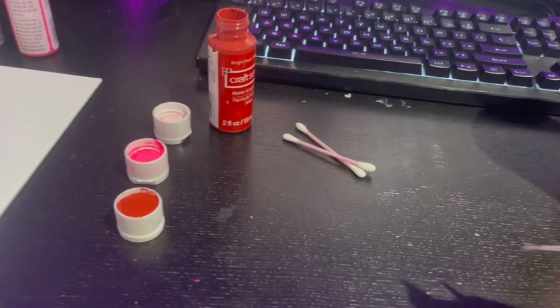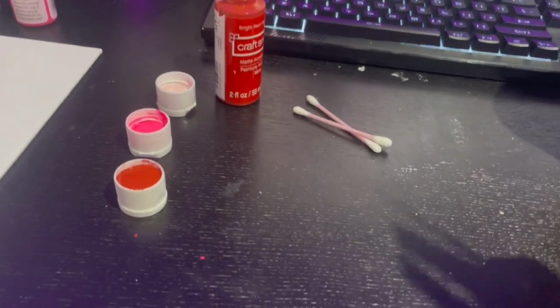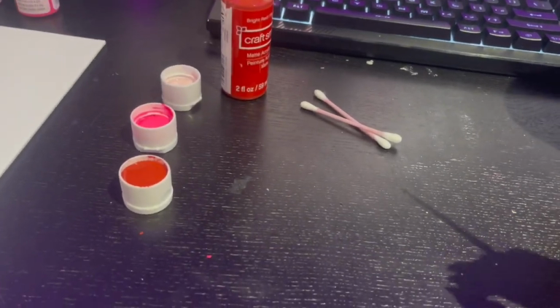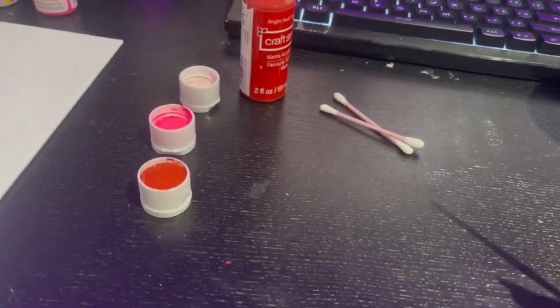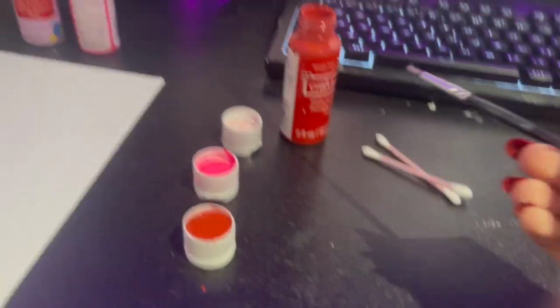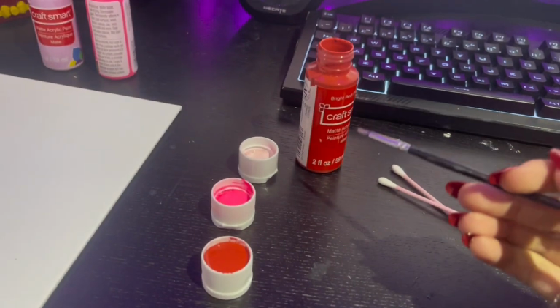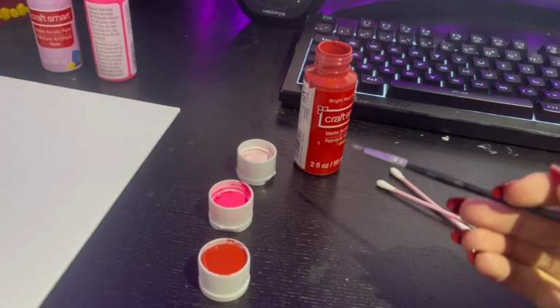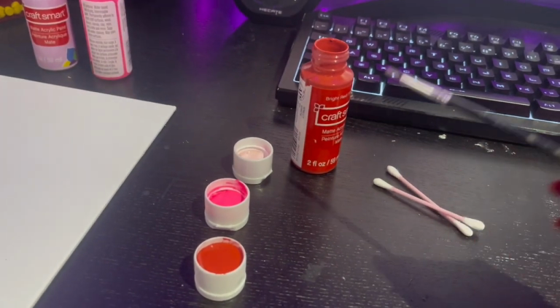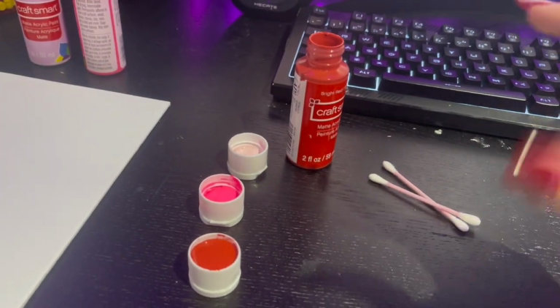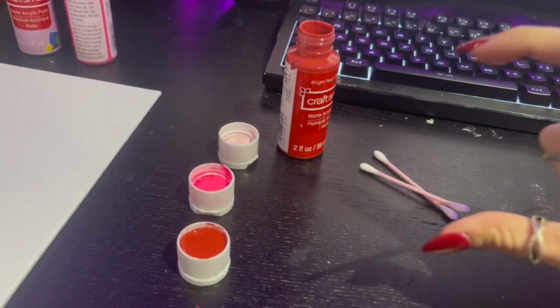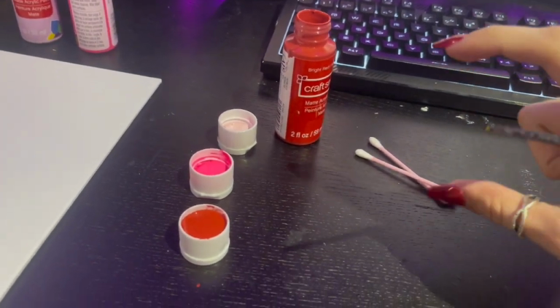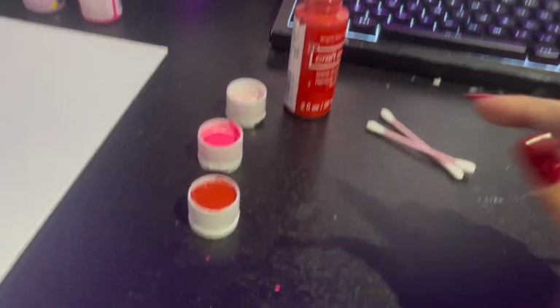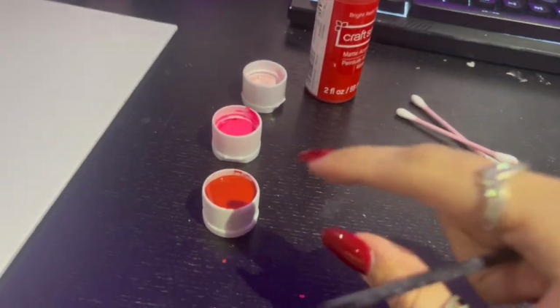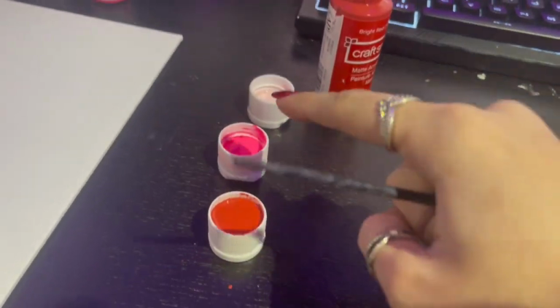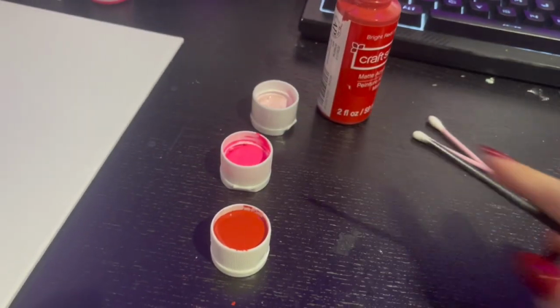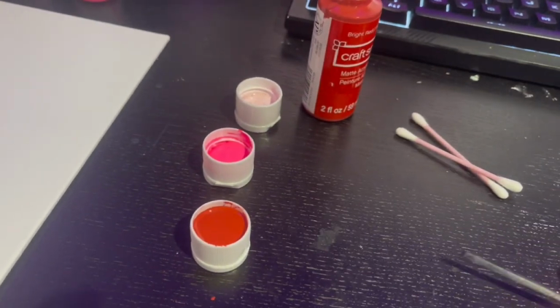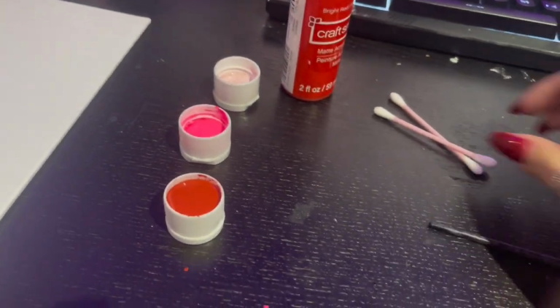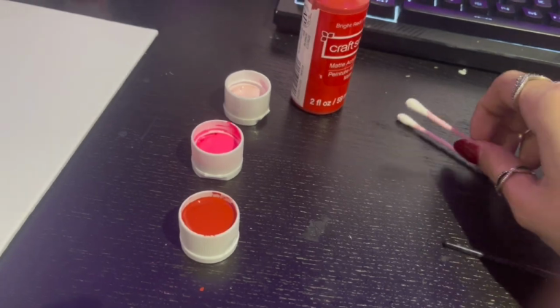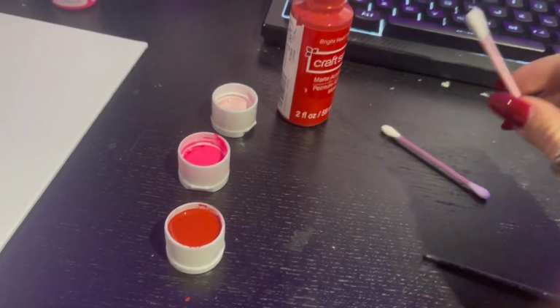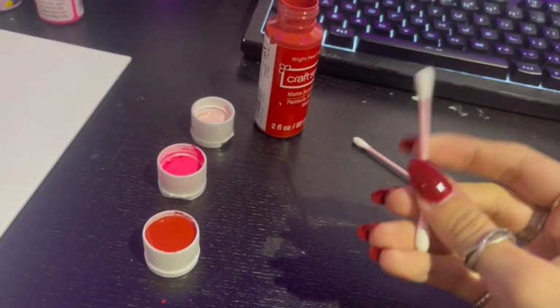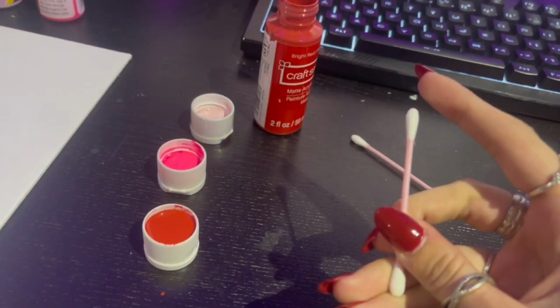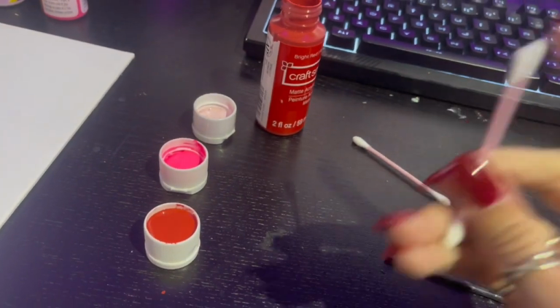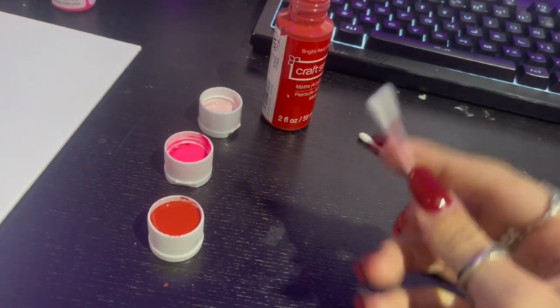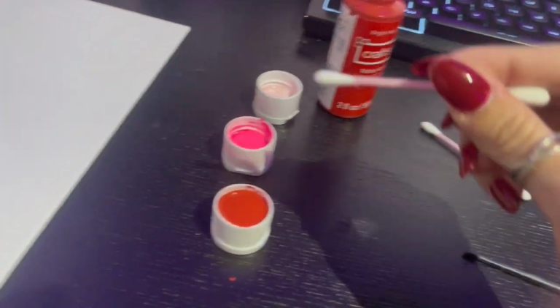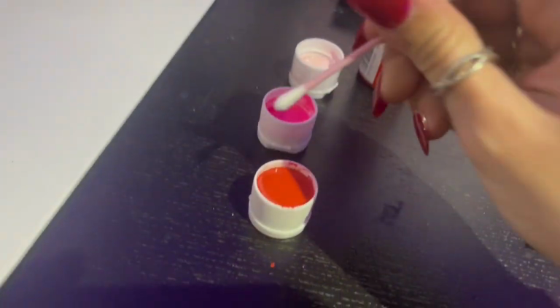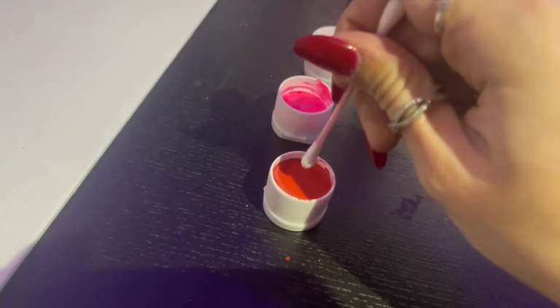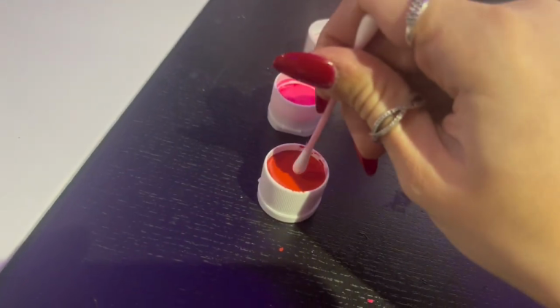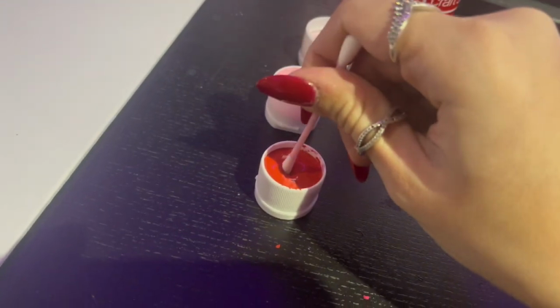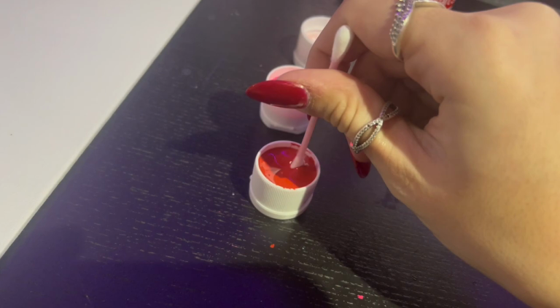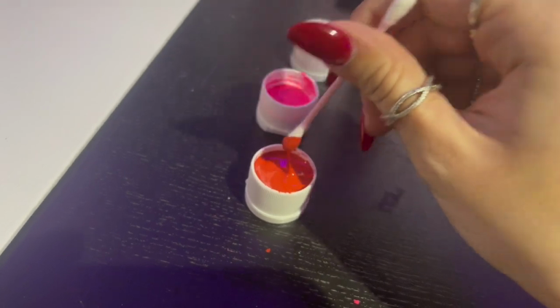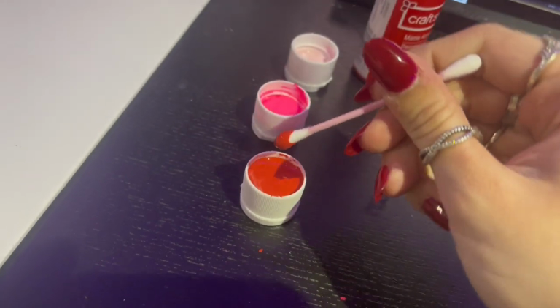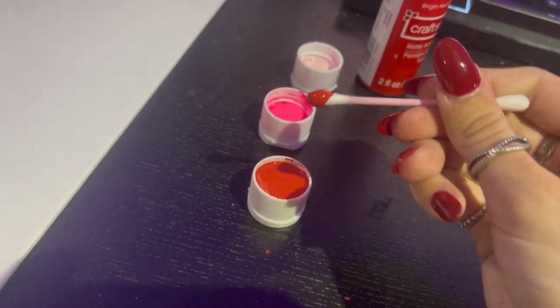Since we're not going to be using a lot of paint, what I did is take some of these little paint canisters and I put them in the caps. What you're going to do first, you're going to take one of the Q-tip ends and you're just going to dip it in one of the colors. You can start with whichever one you want, but I'm going to choose red.